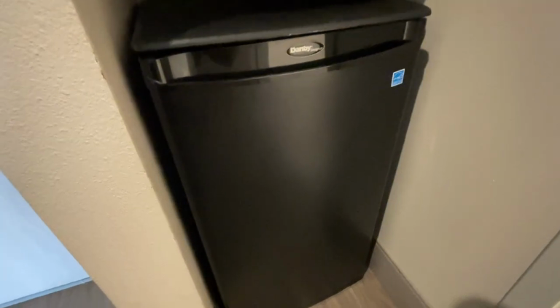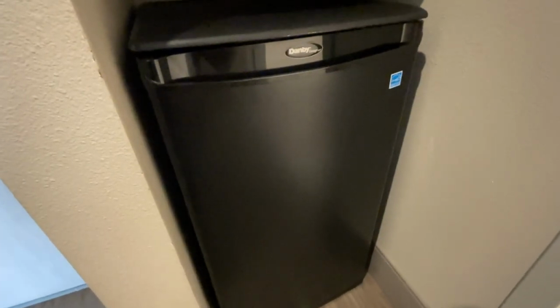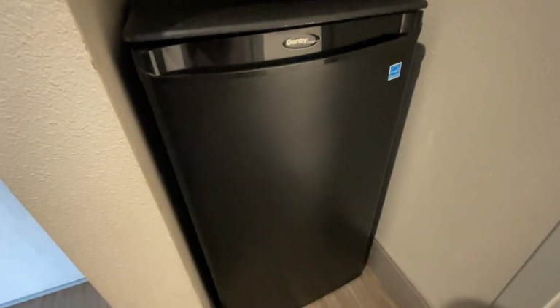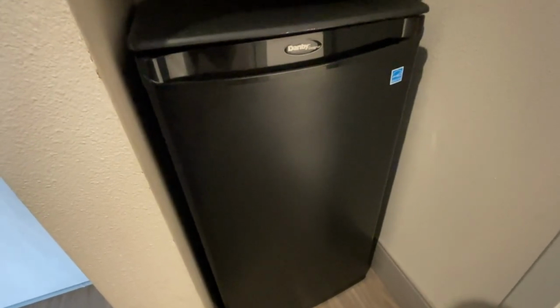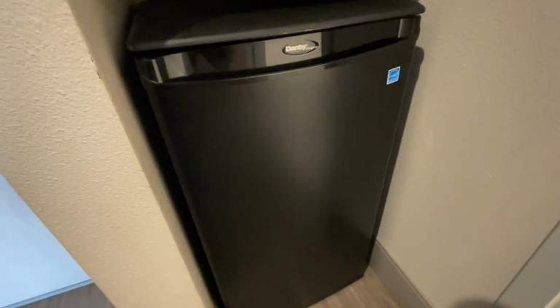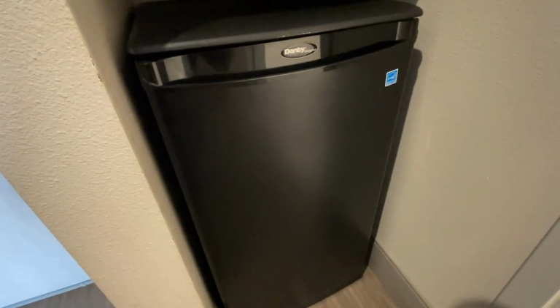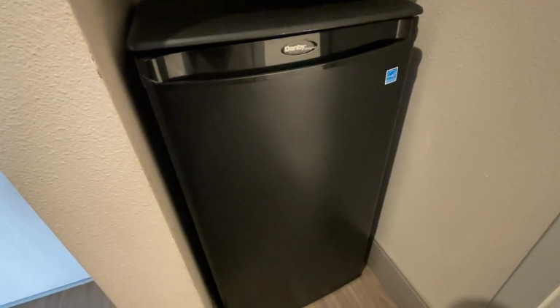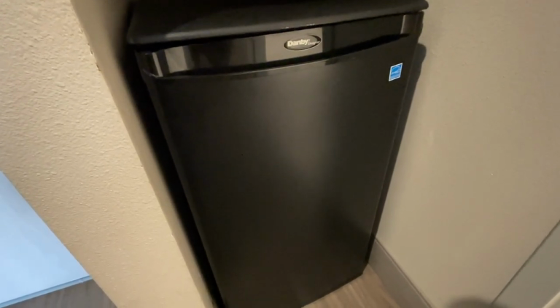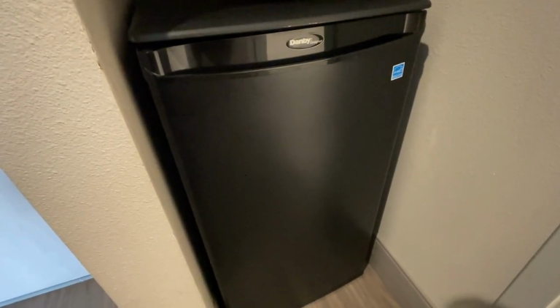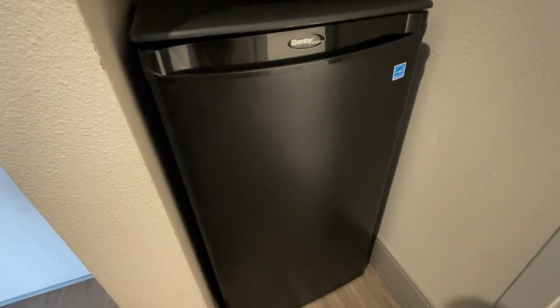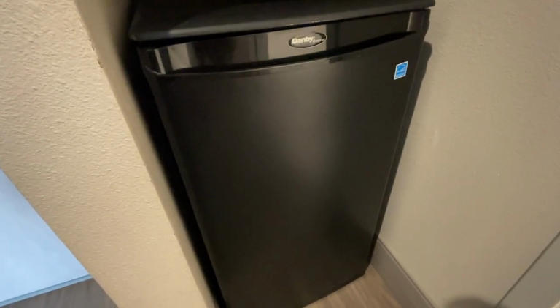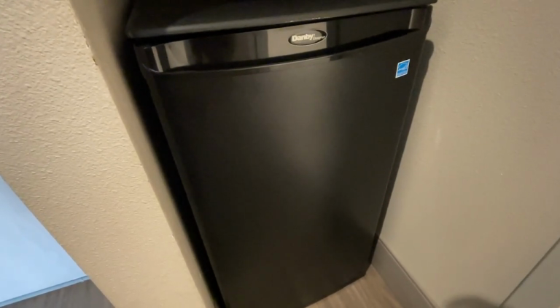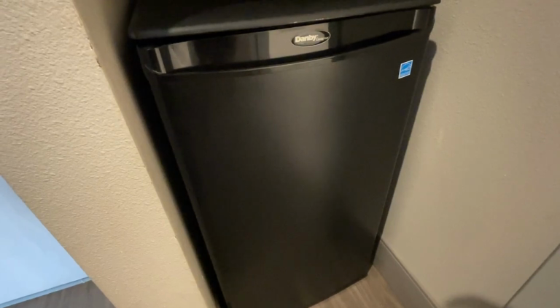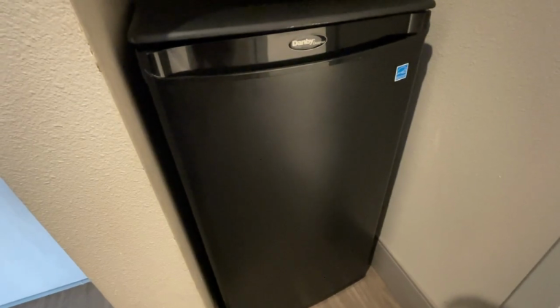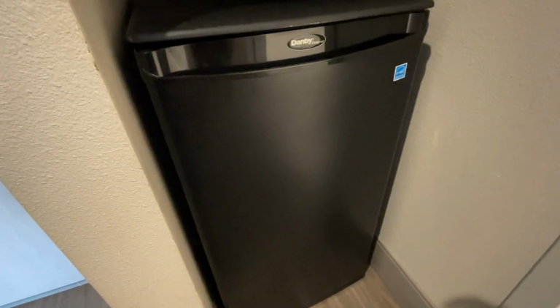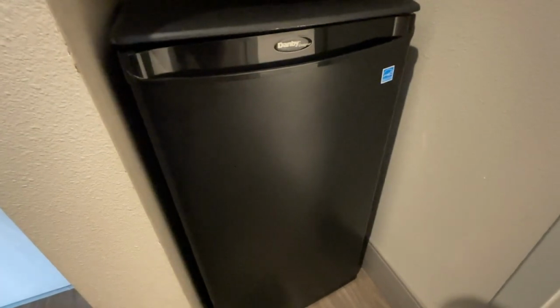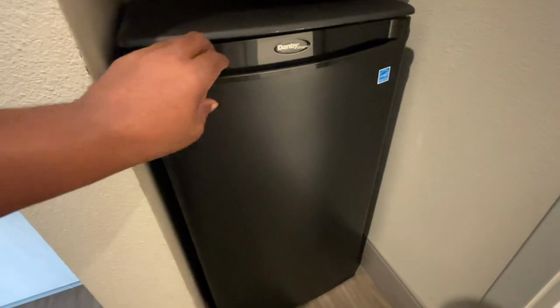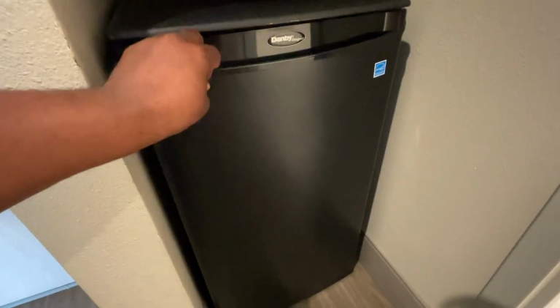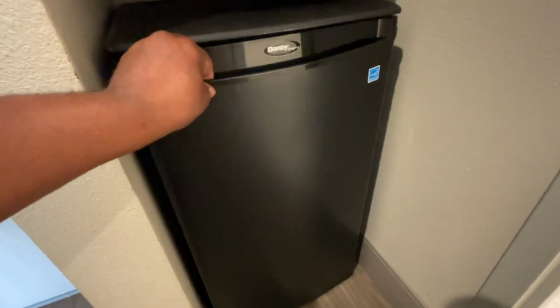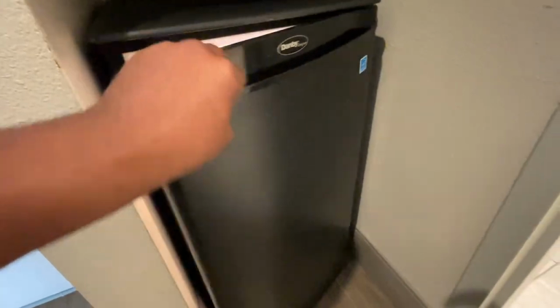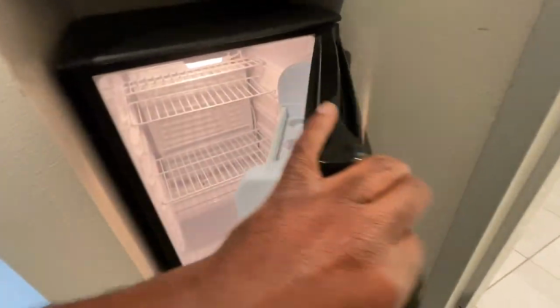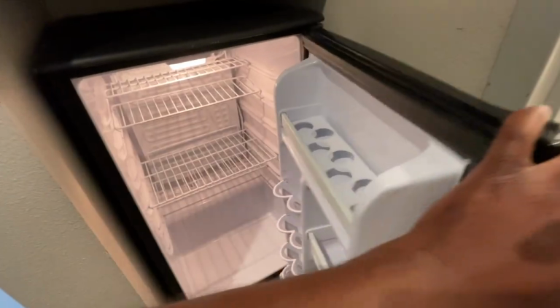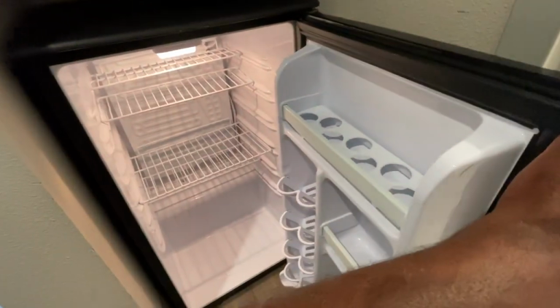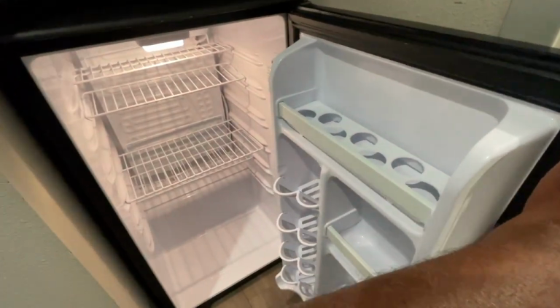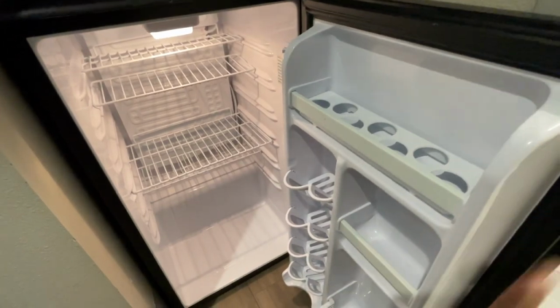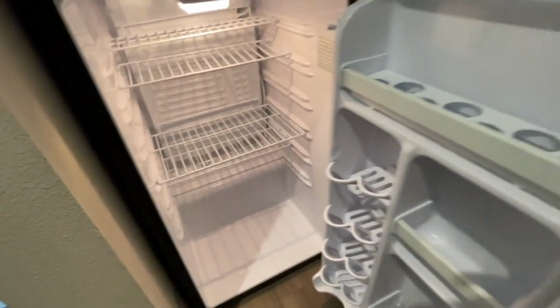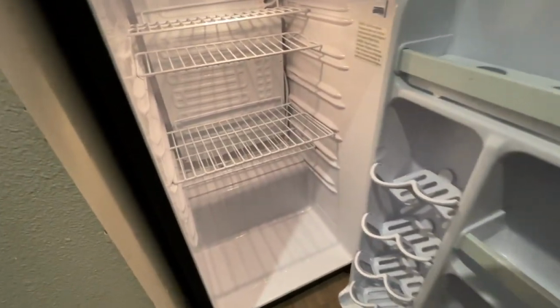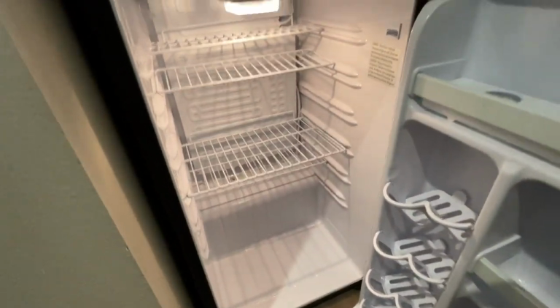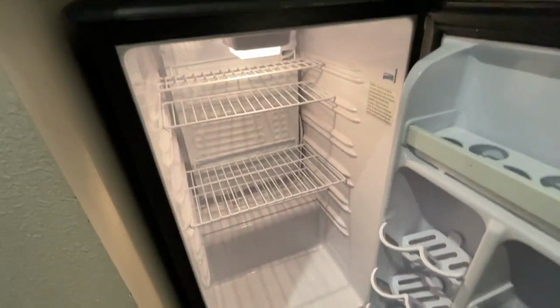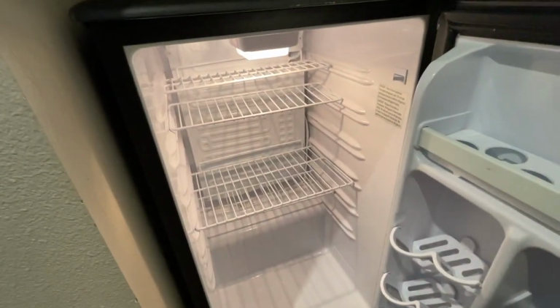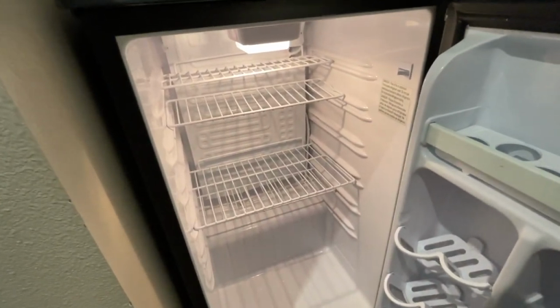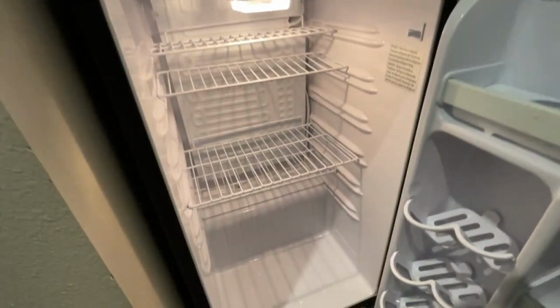Hey guys, it's Tony. Today I'm going to be reviewing this Dambi 4.4 cubic foot mini fridge in black. This mini fridge is really nice. As you can see opening it up, it has lots of space.